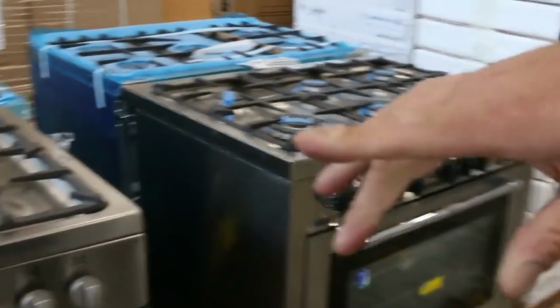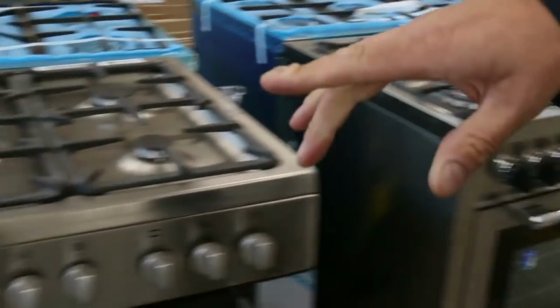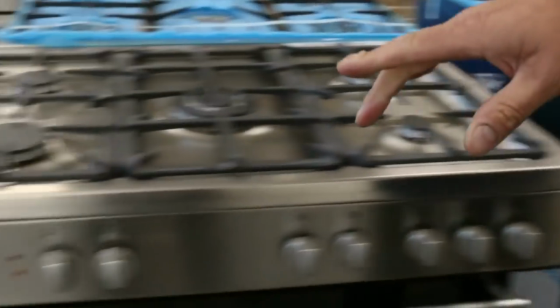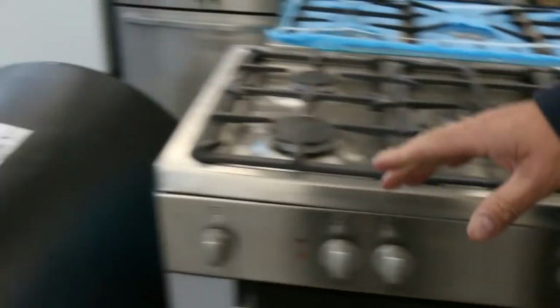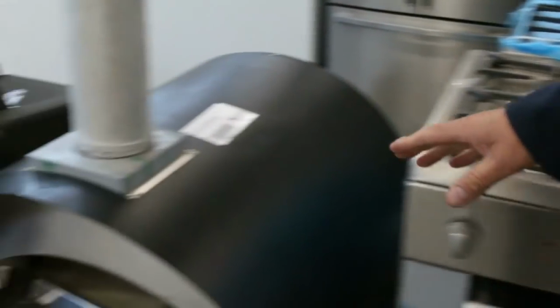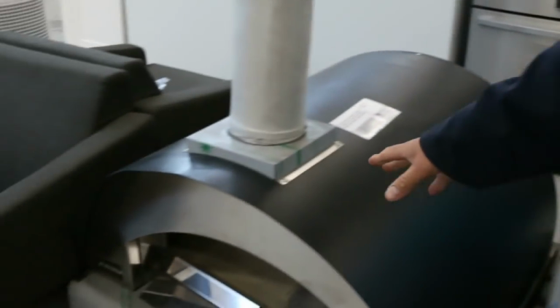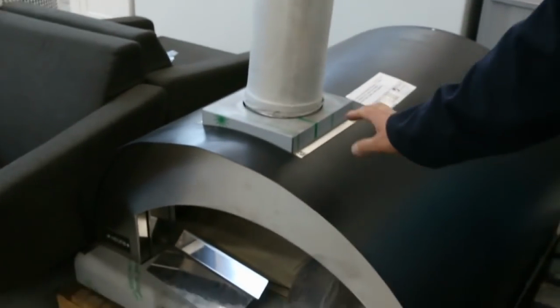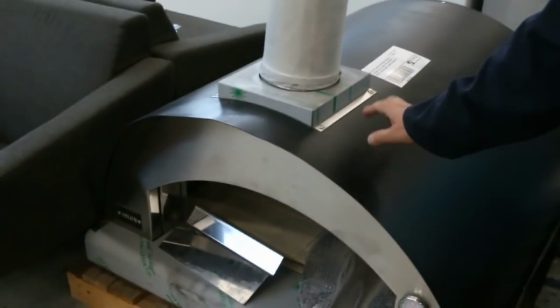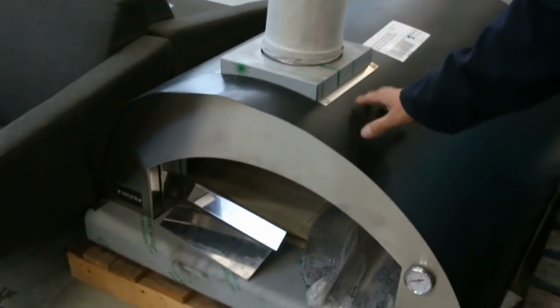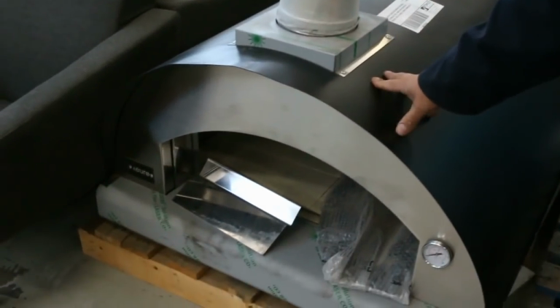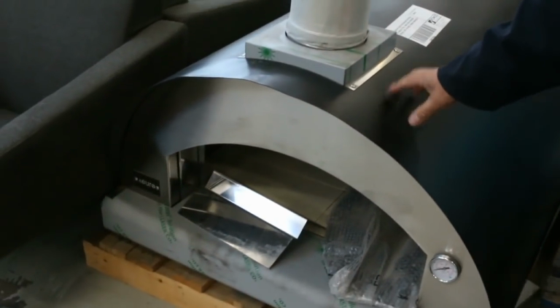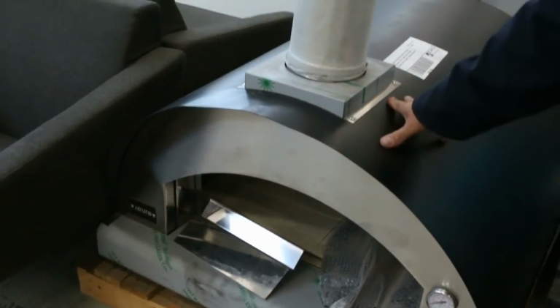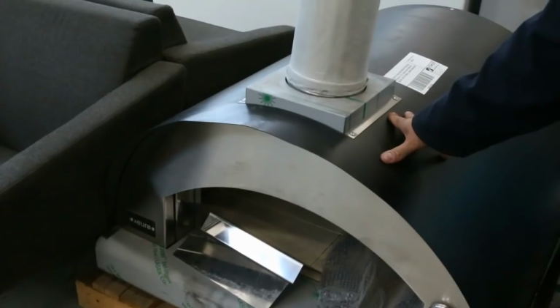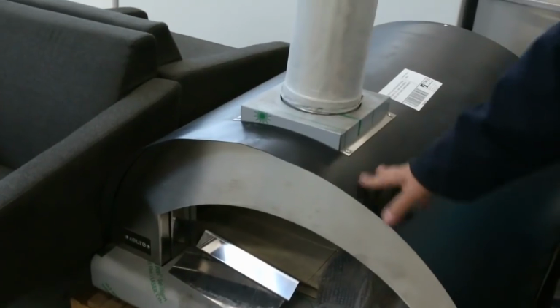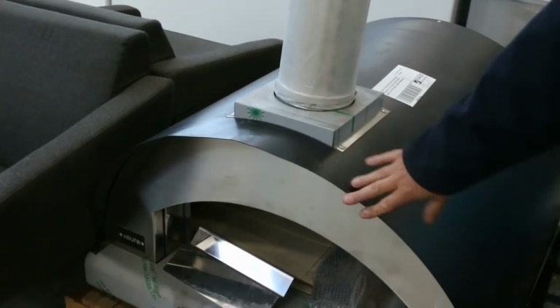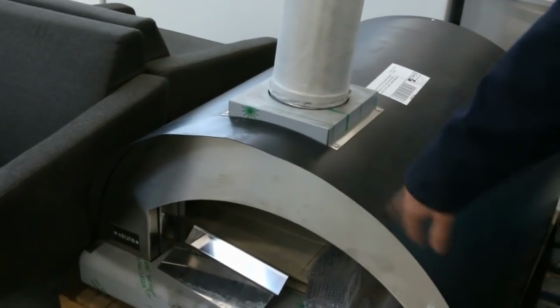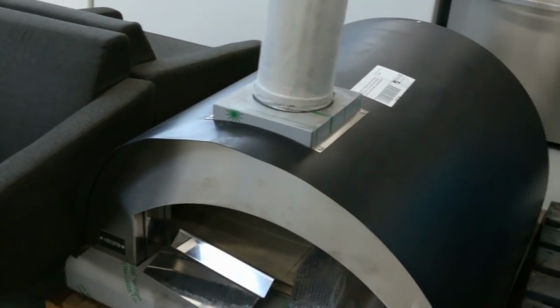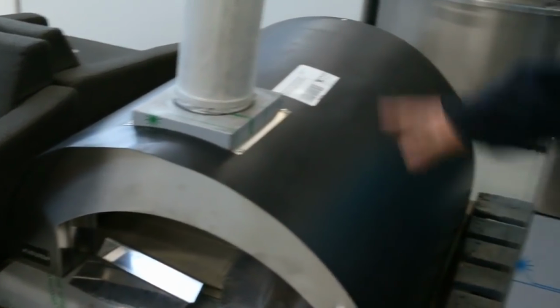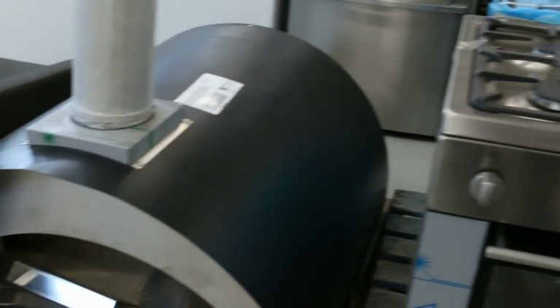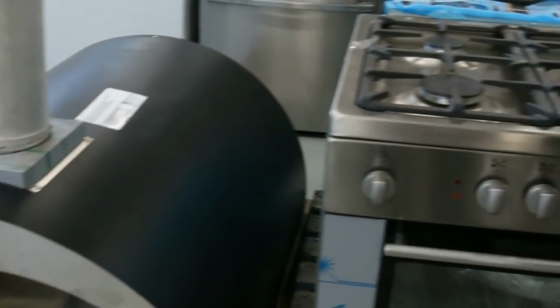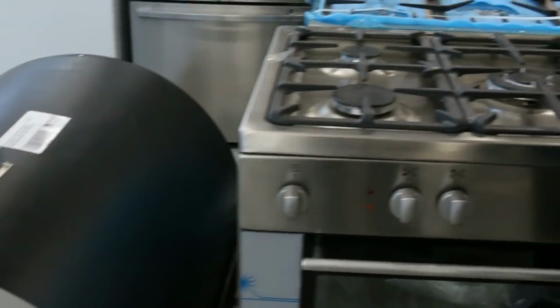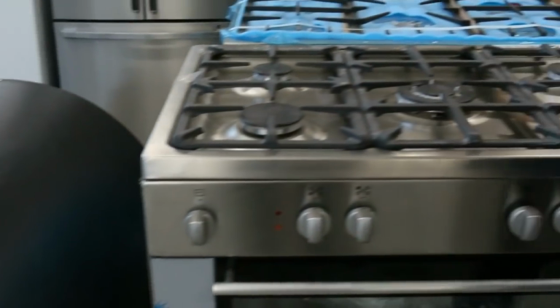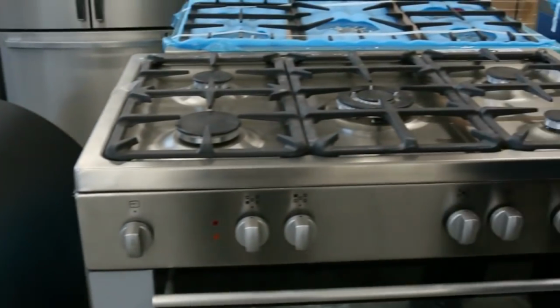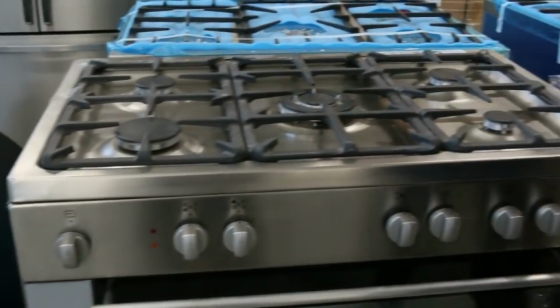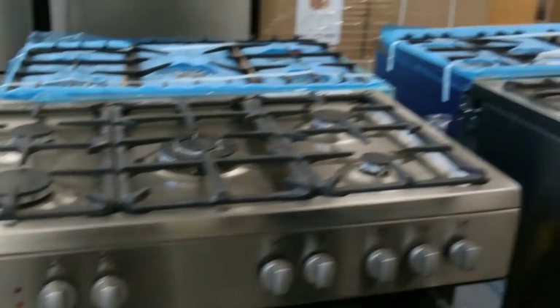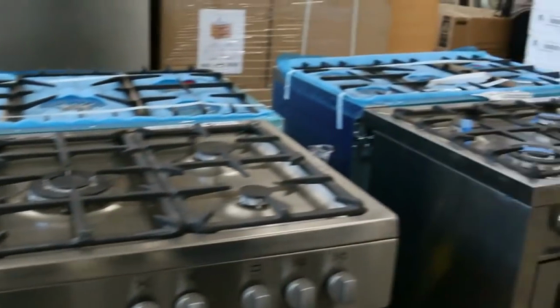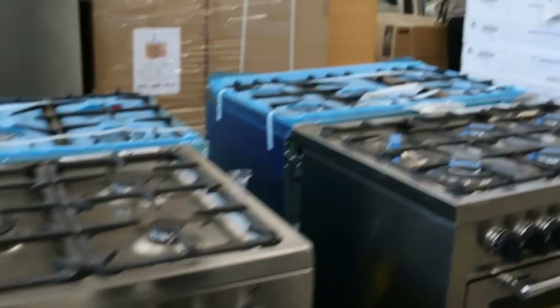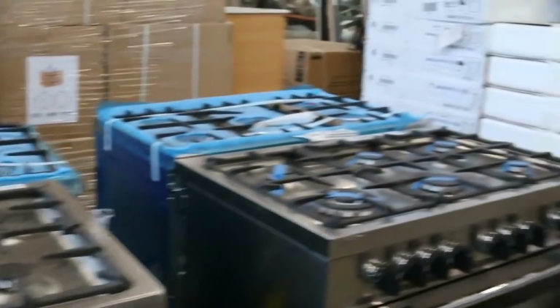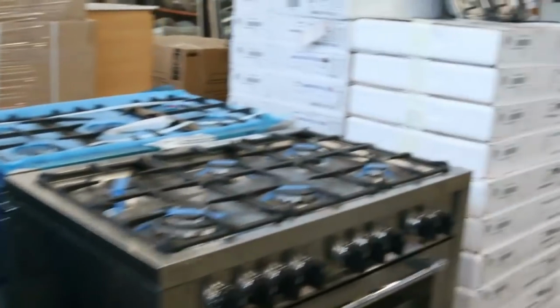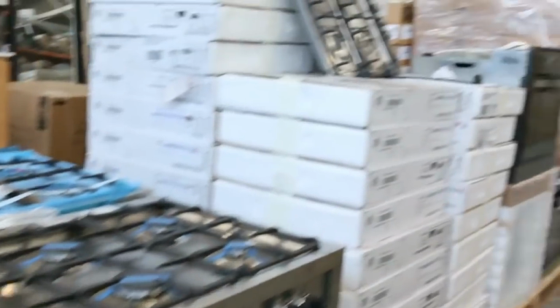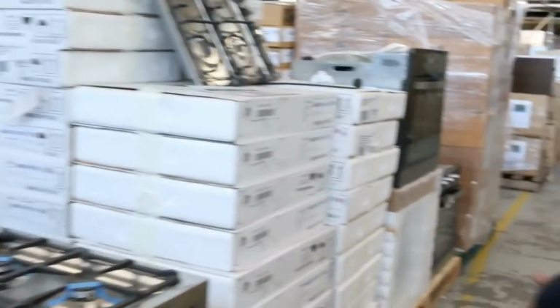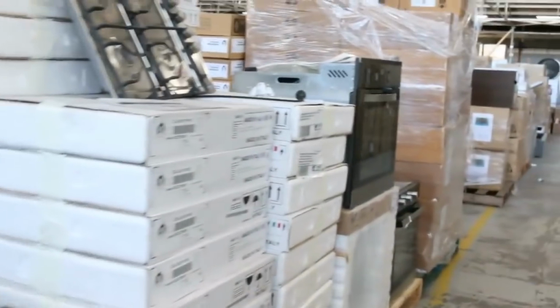Beautiful big pizza ovens — look at these! These are worth a fortune in the shops. They generally sell for just over three grand; they'll be going for well under that at auction. Pizza ovens are a really good addition again for the outdoor entertaining.